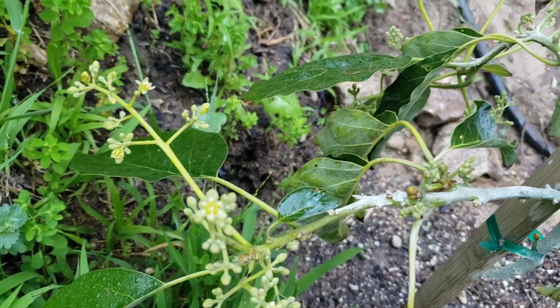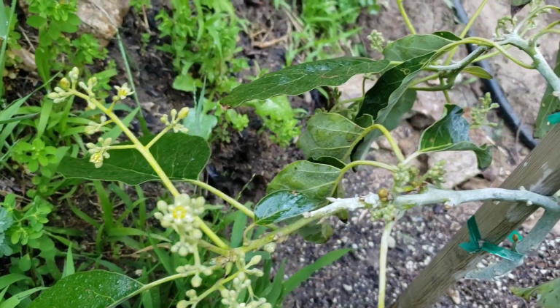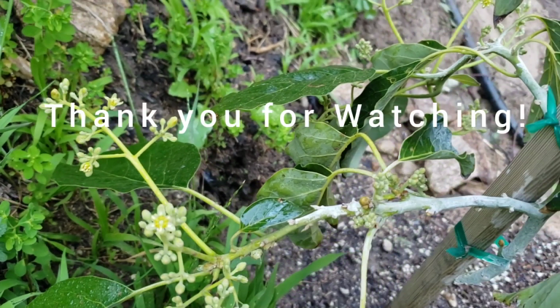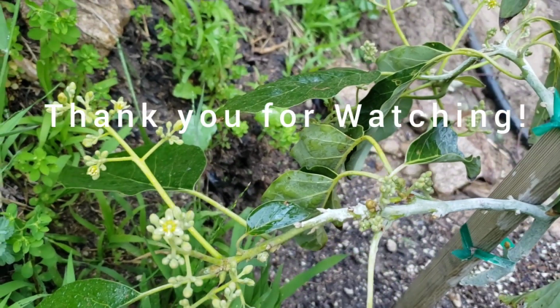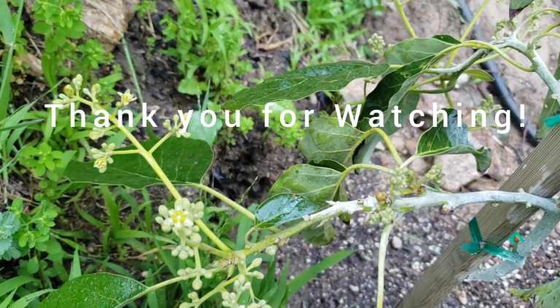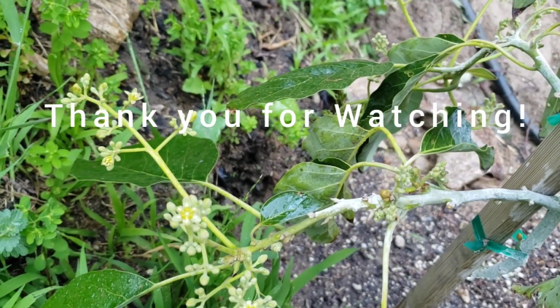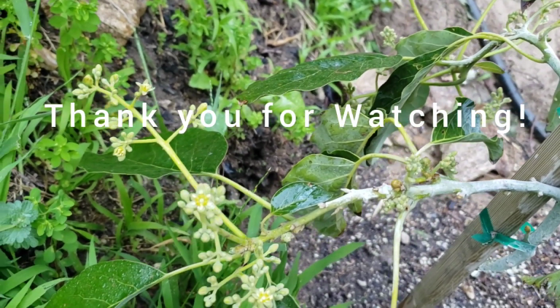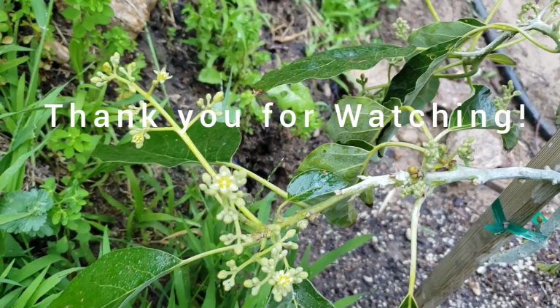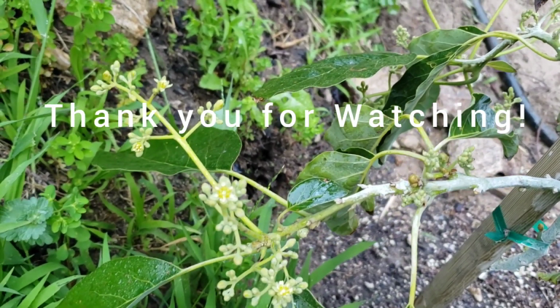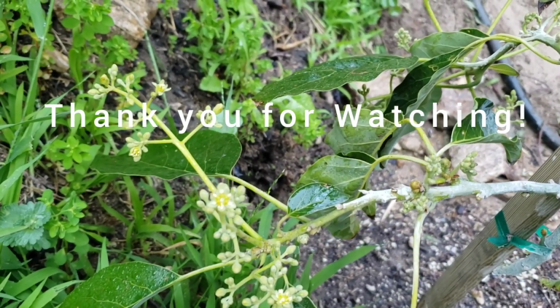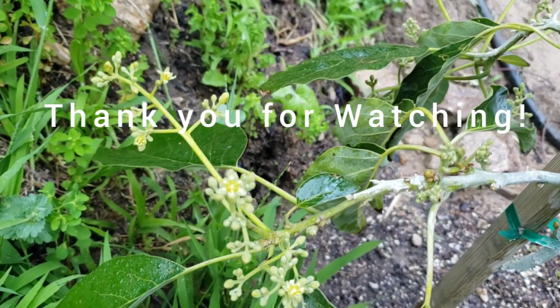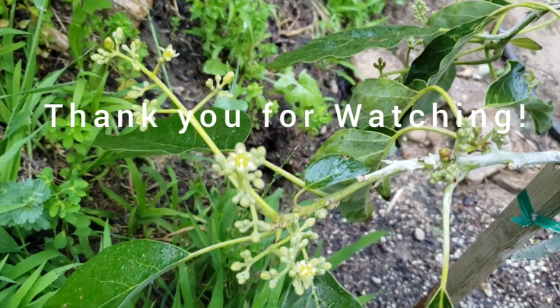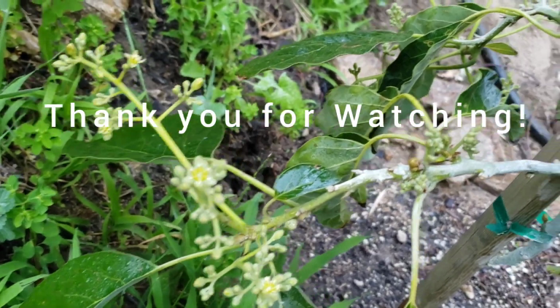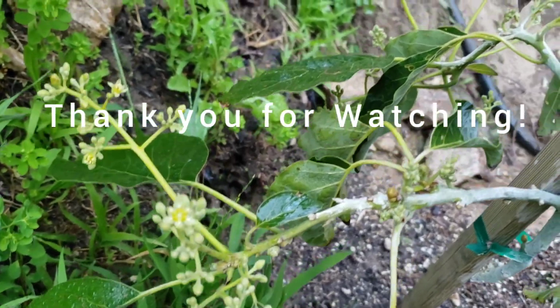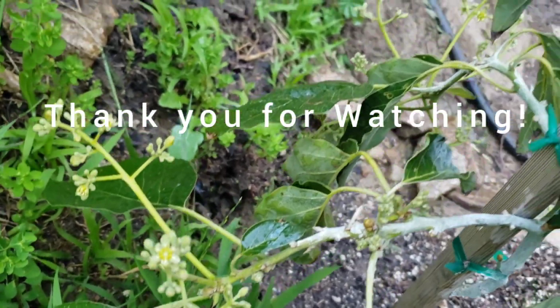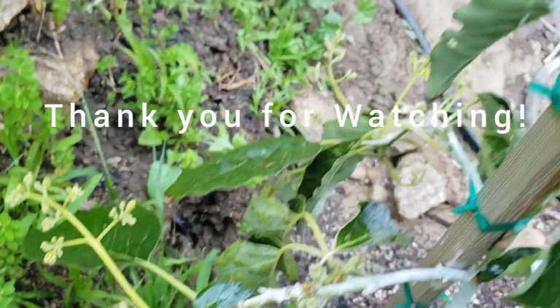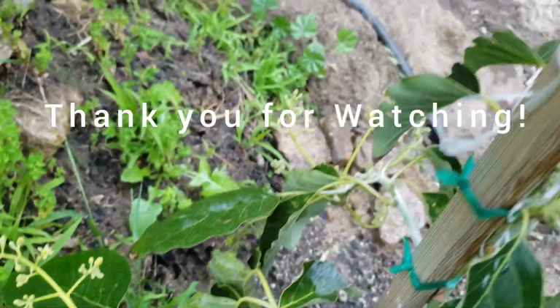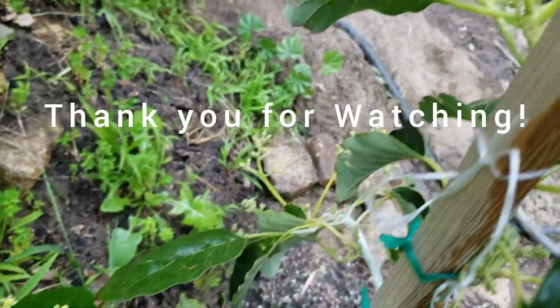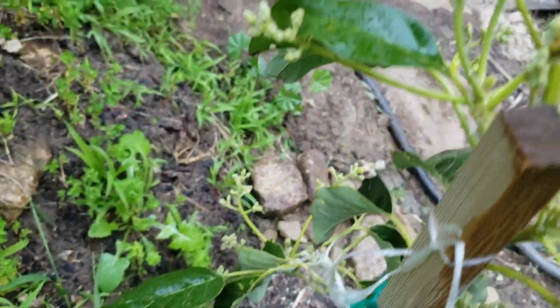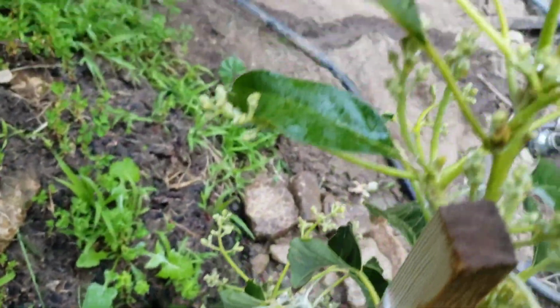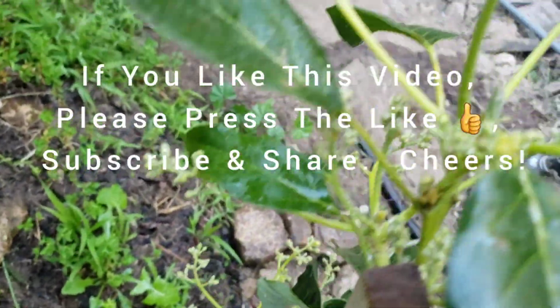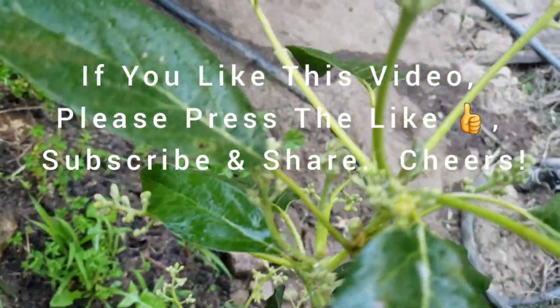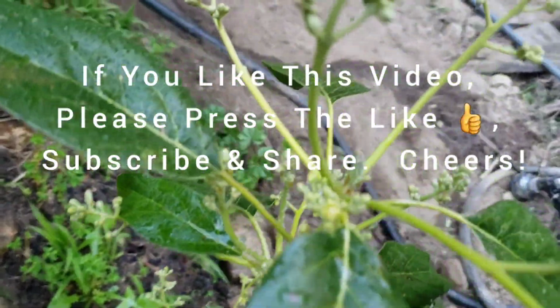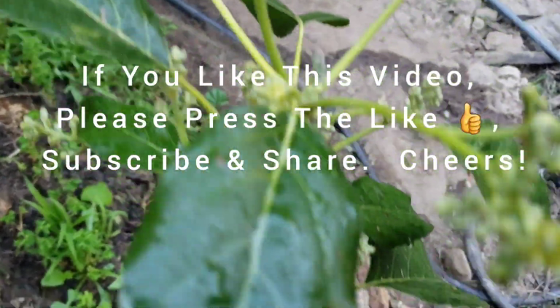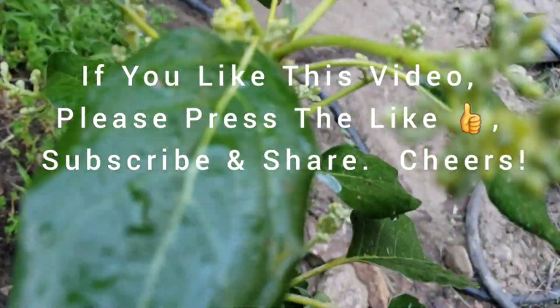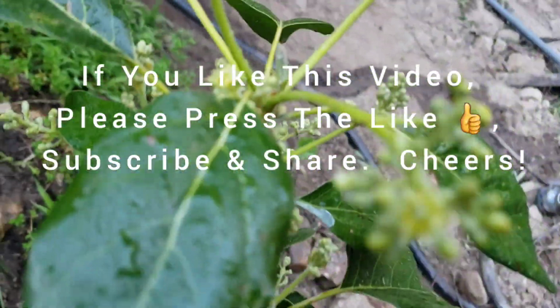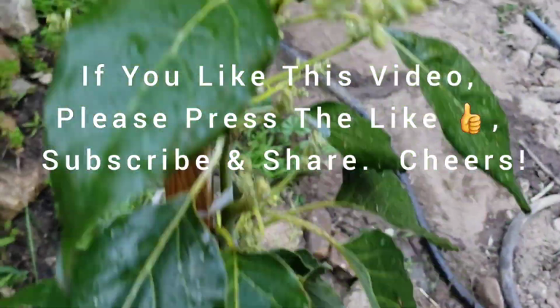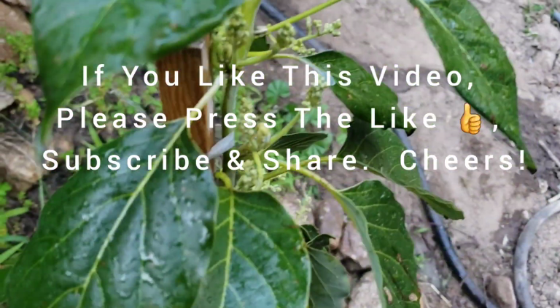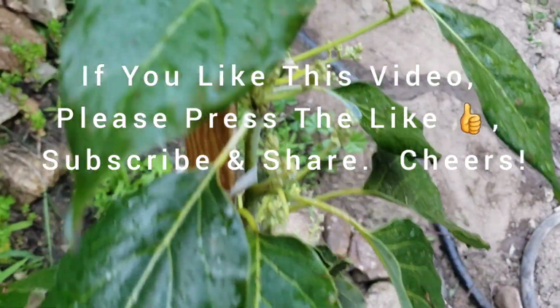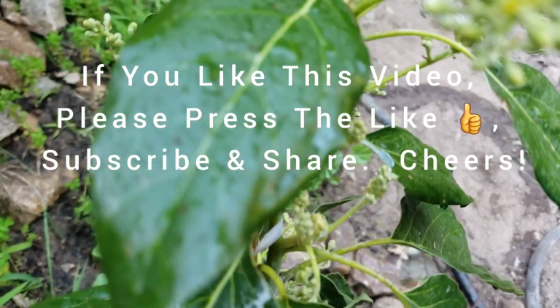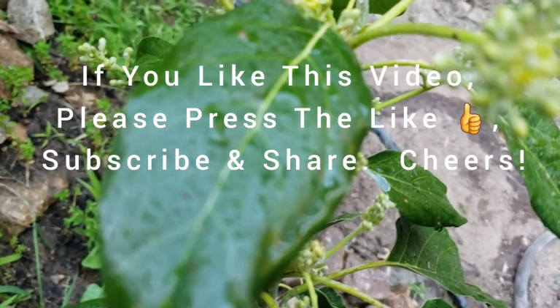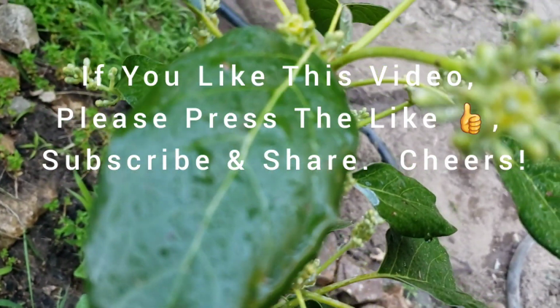Thank you very much for joining me today. If you like this video and this channel, please press the like and subscribe. Thank you everyone.